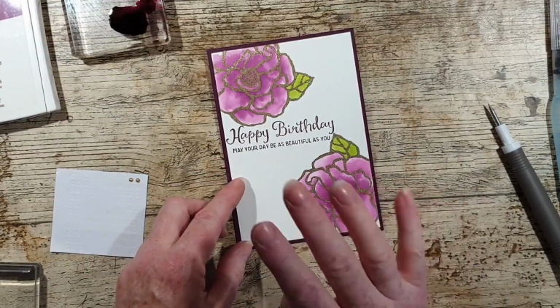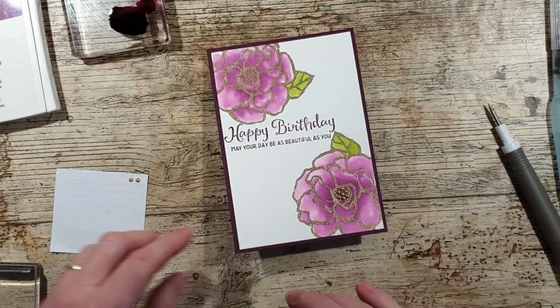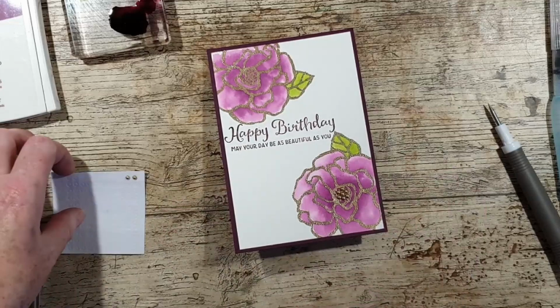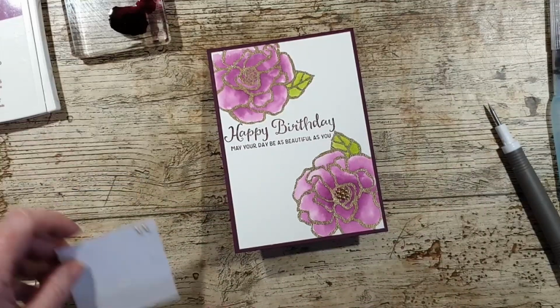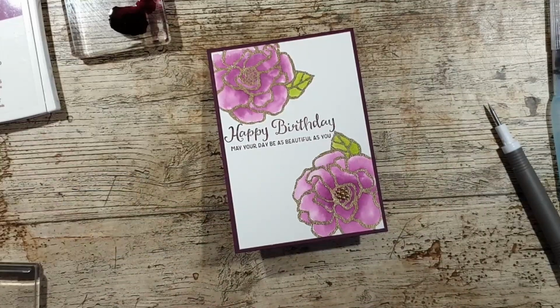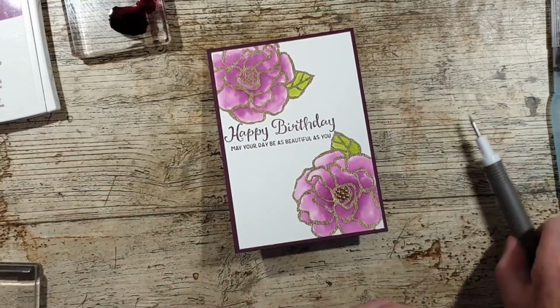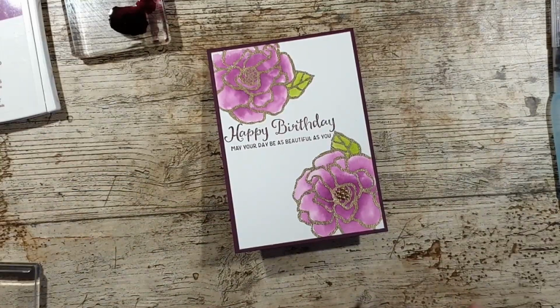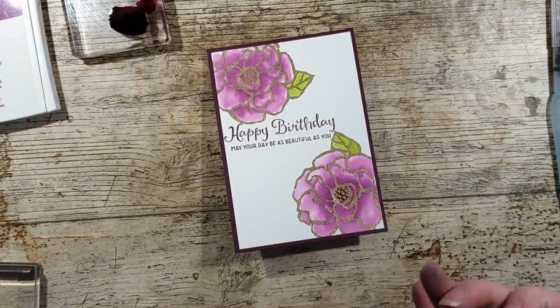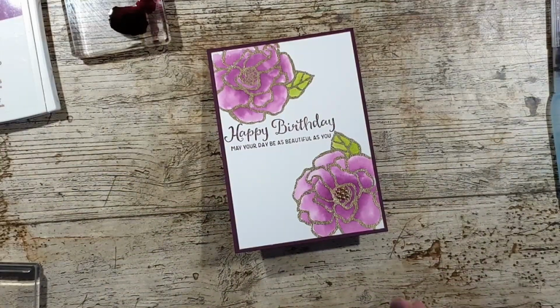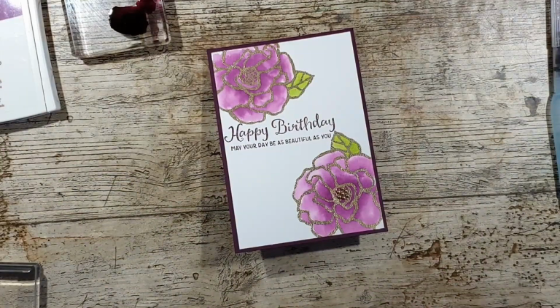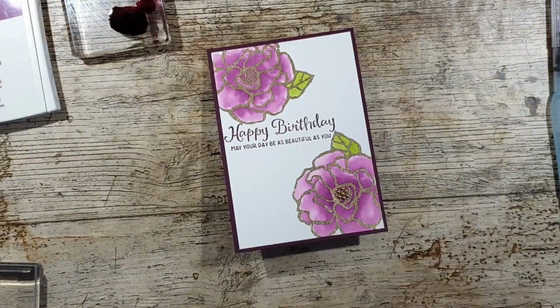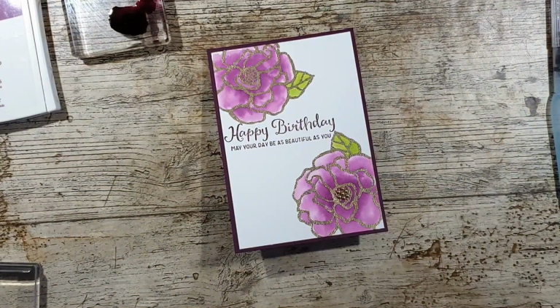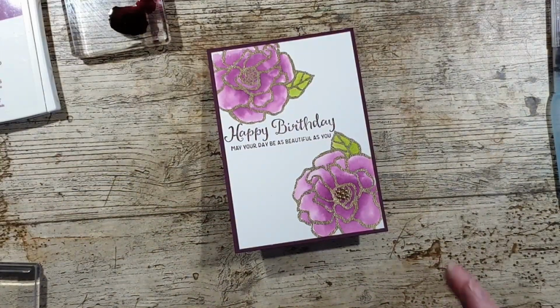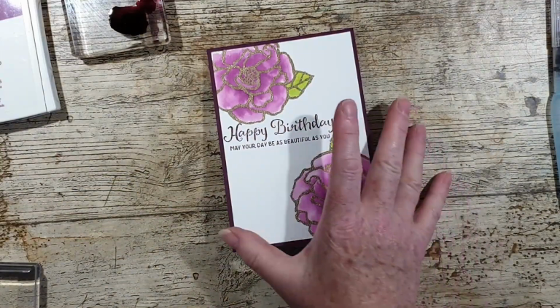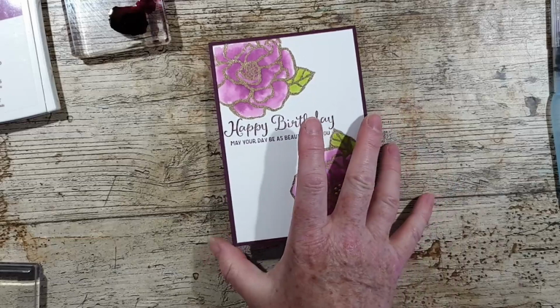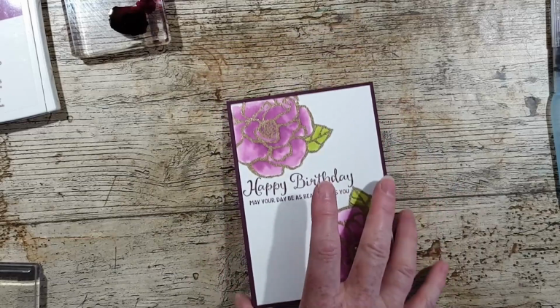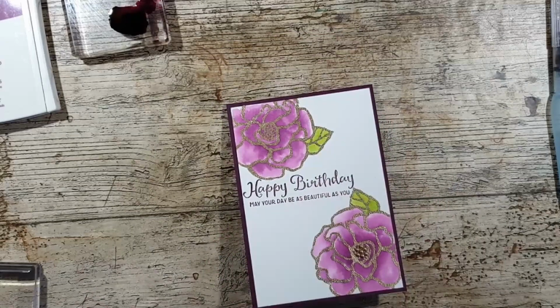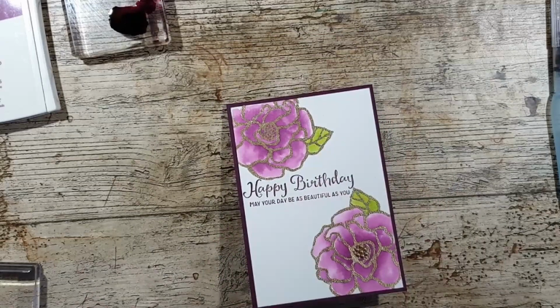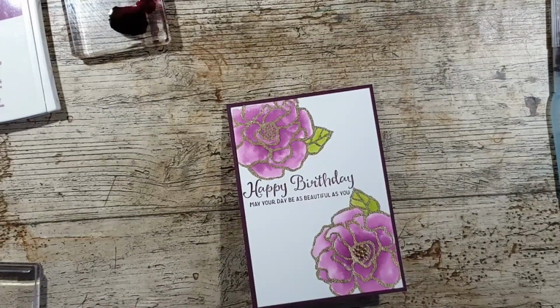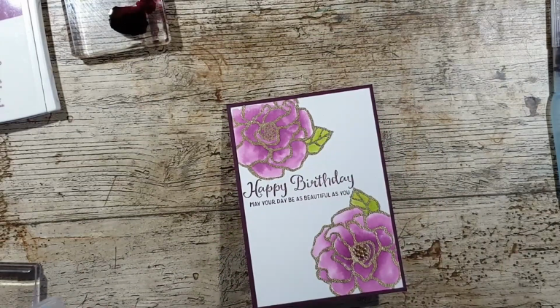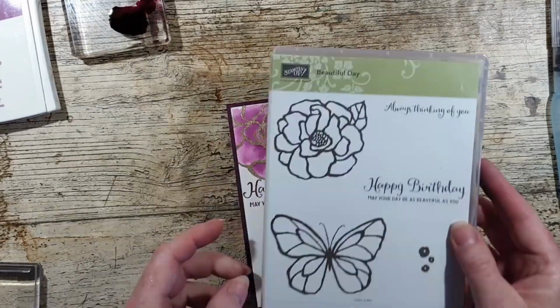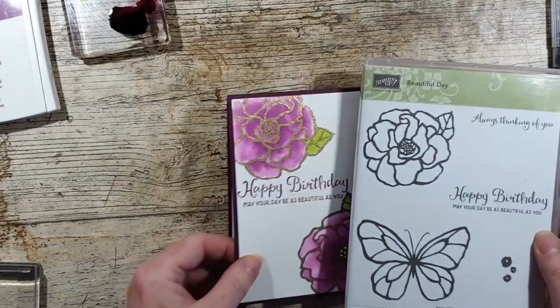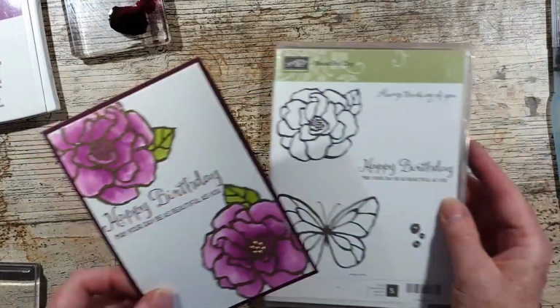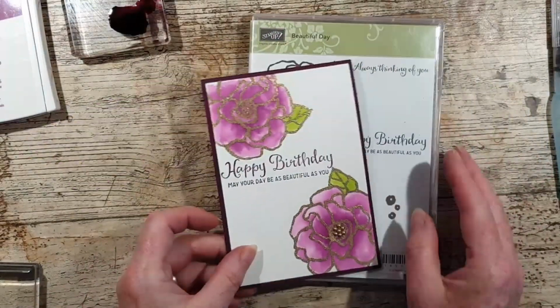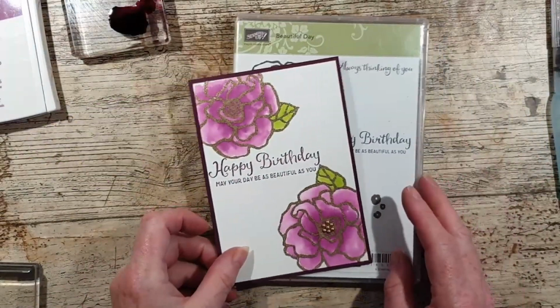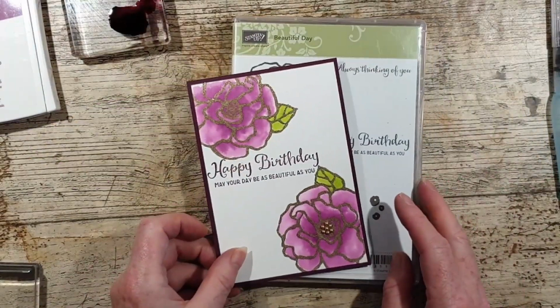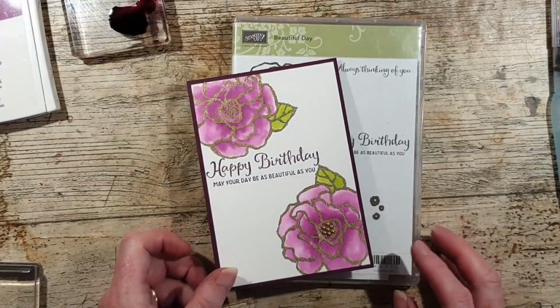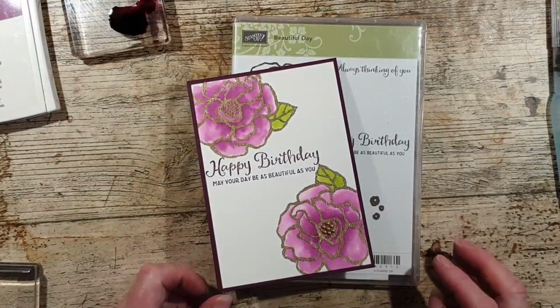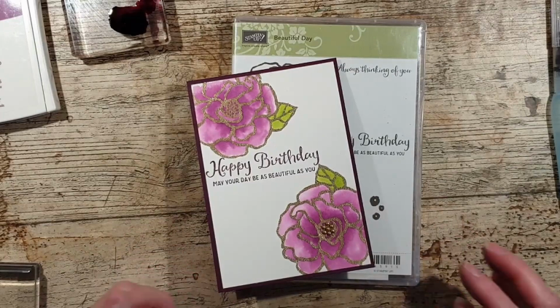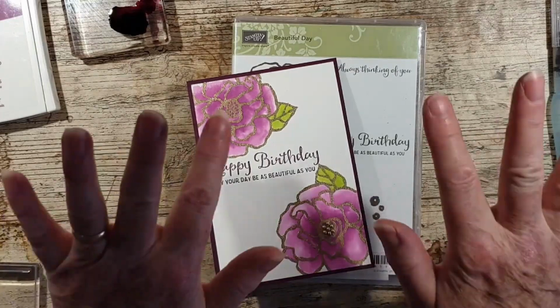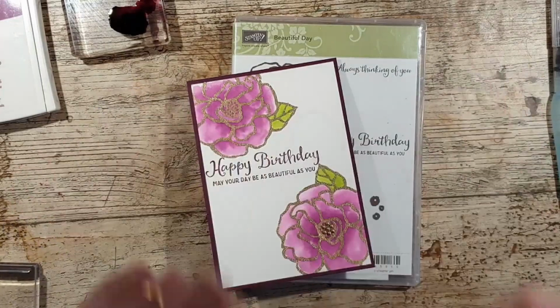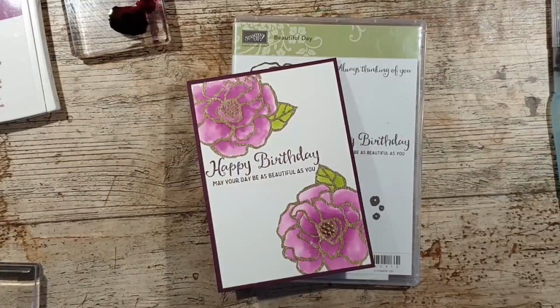The inside on this occasion is blank — I may find a sentiment to put in it, but I just wanted to show you one stamp set at a time, and I think it's lovely. Thank you very much for watching, see you again soon!